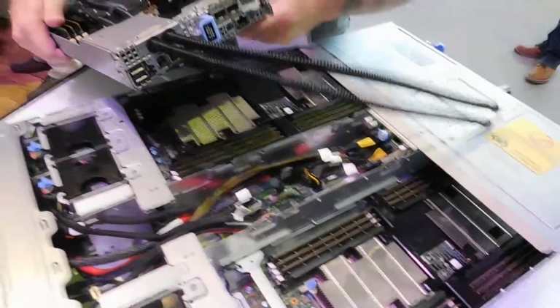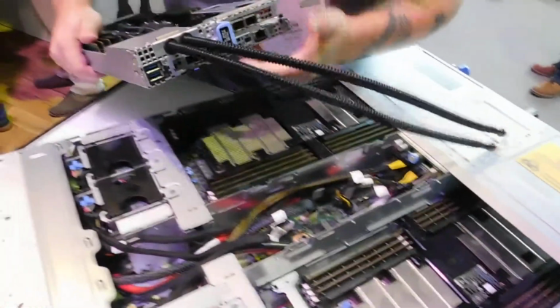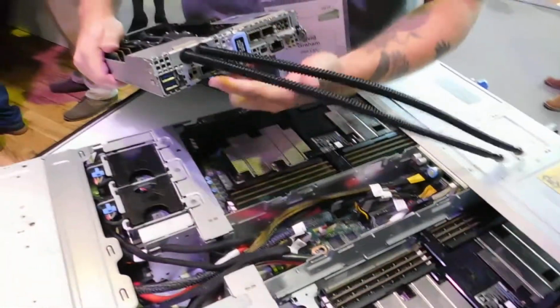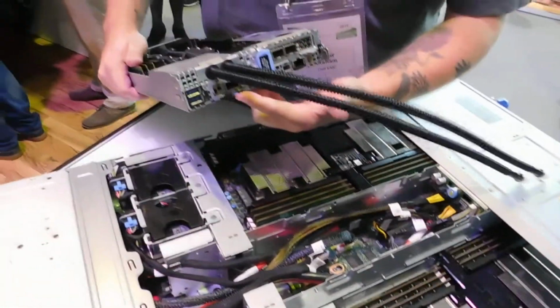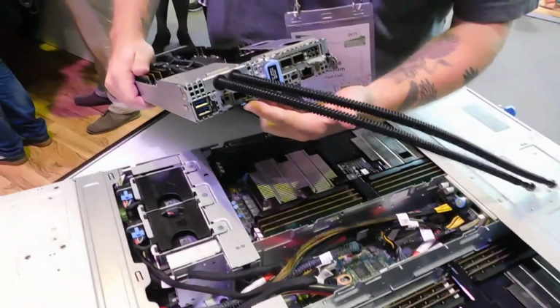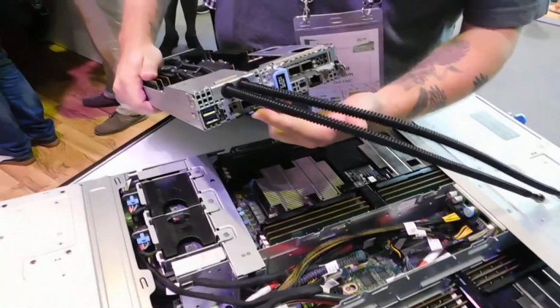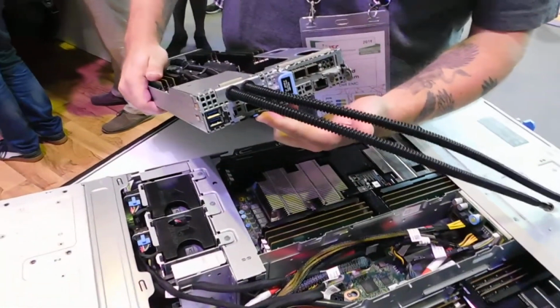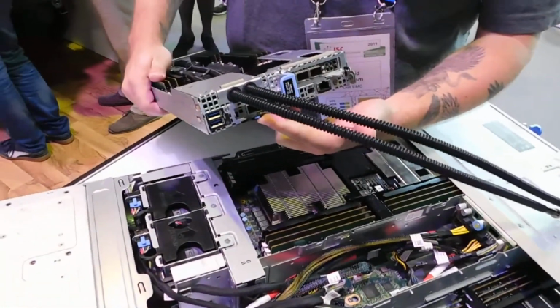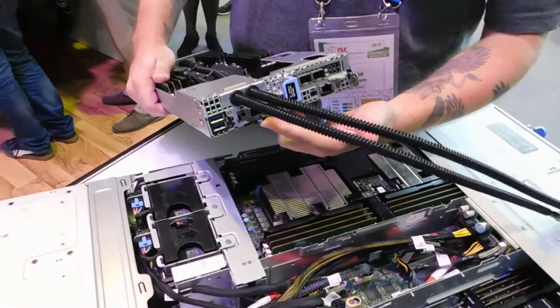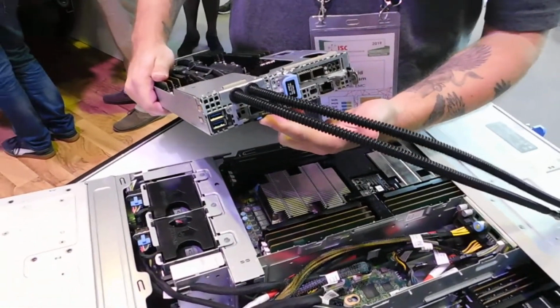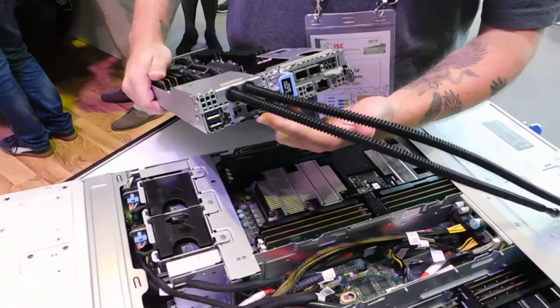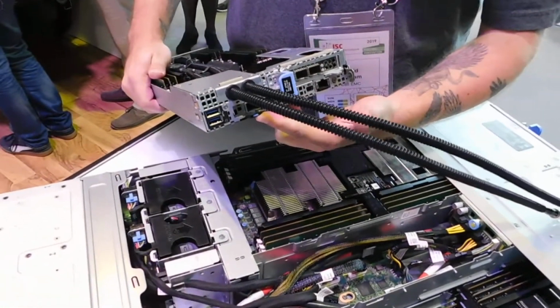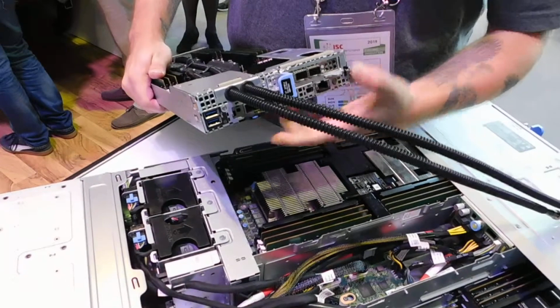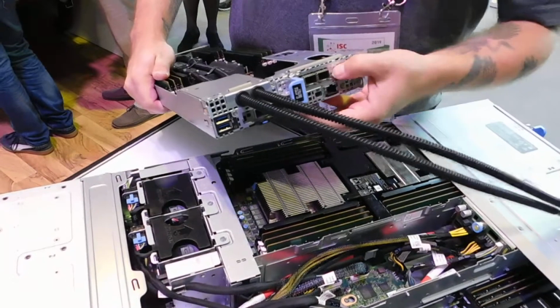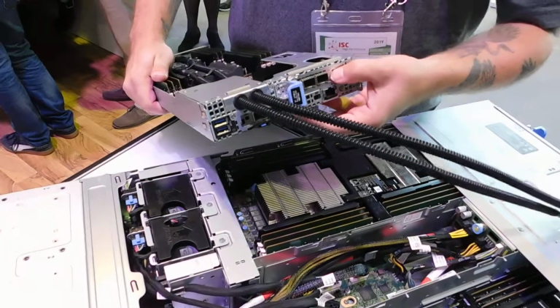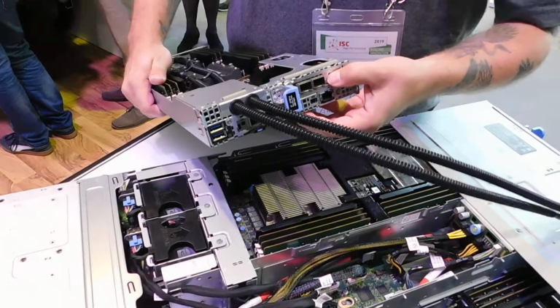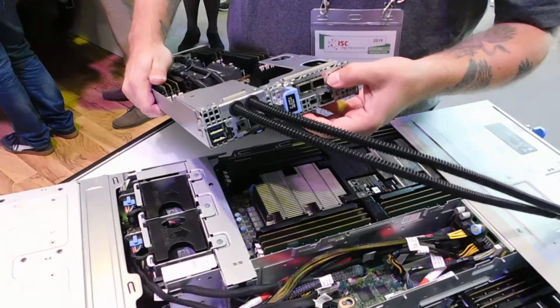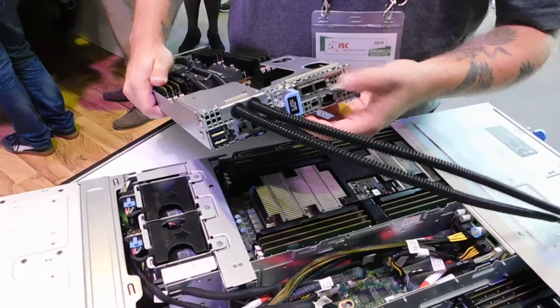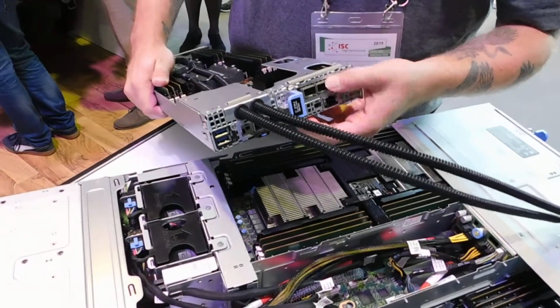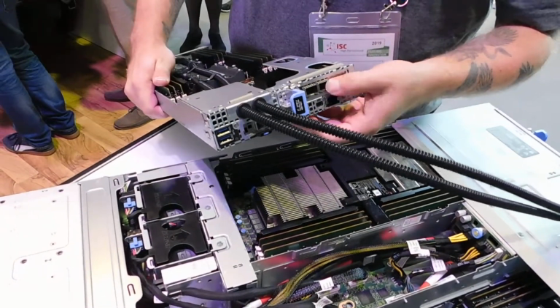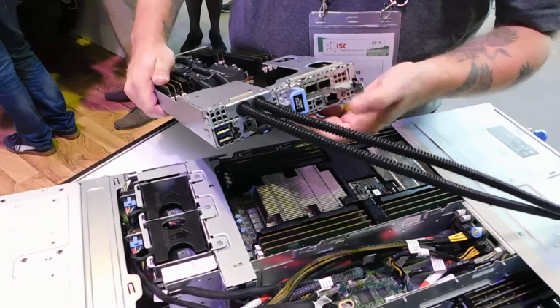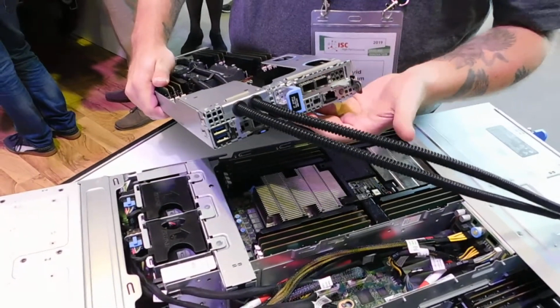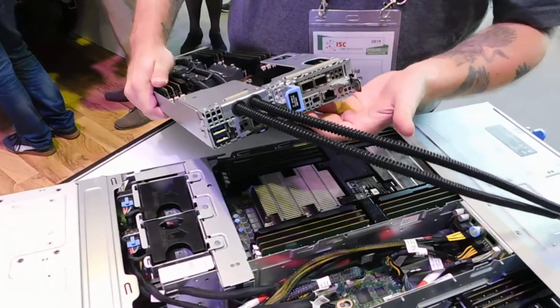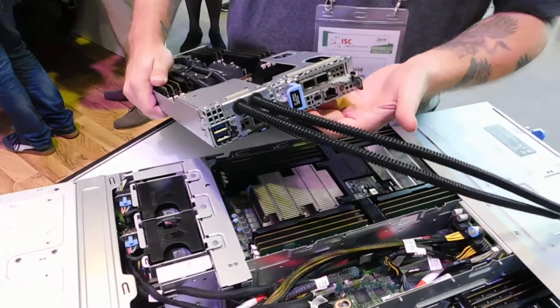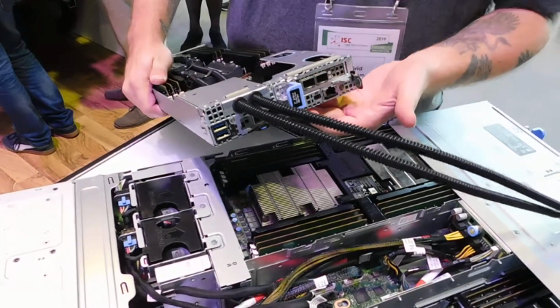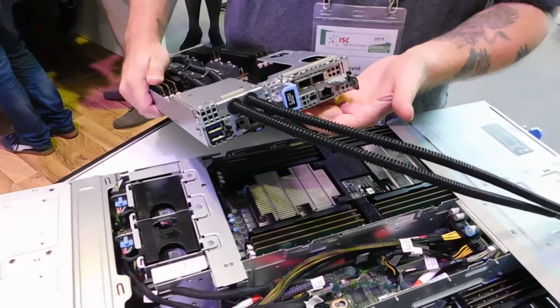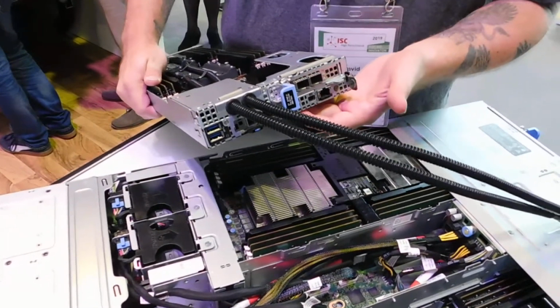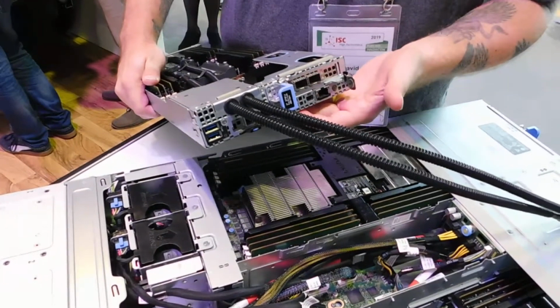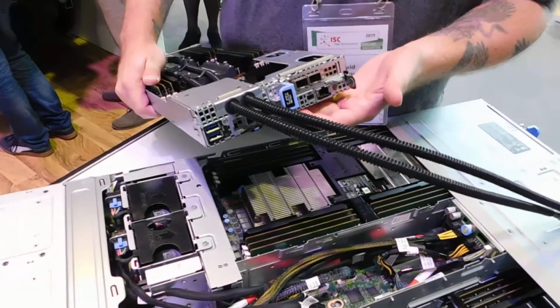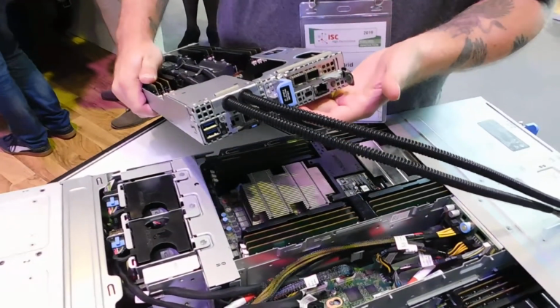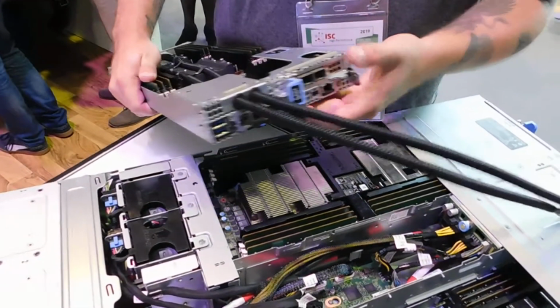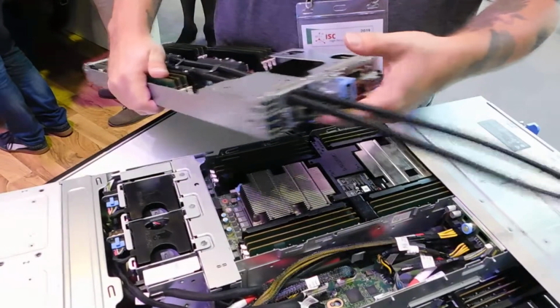There's a mezzanine card here for 10 and 25 gig, along with additional connectivity for 10, 25, 40 gig, and potentially 100 gig.